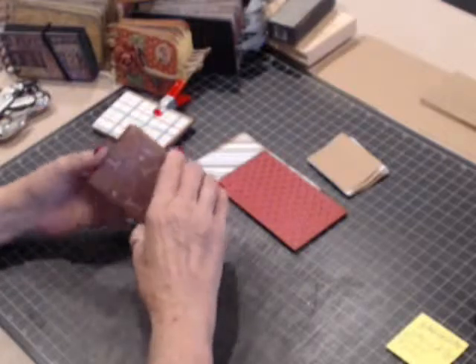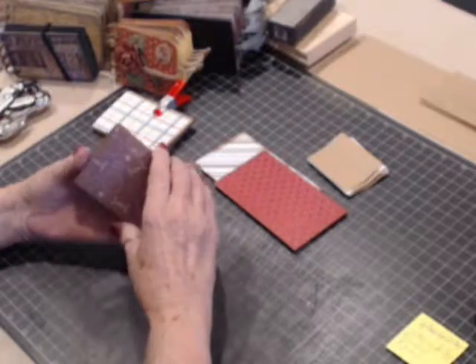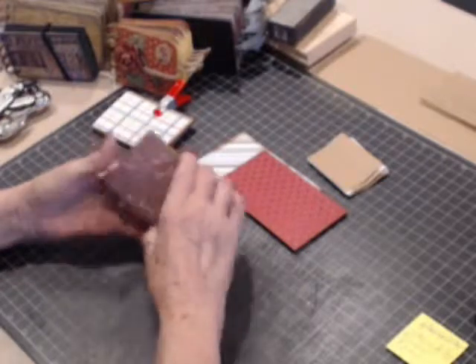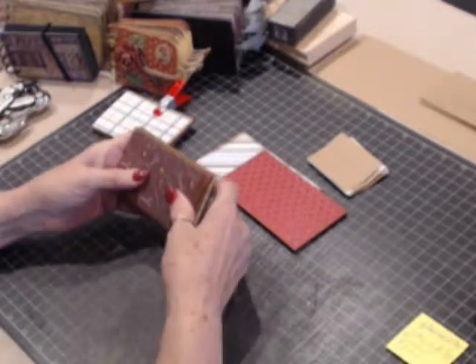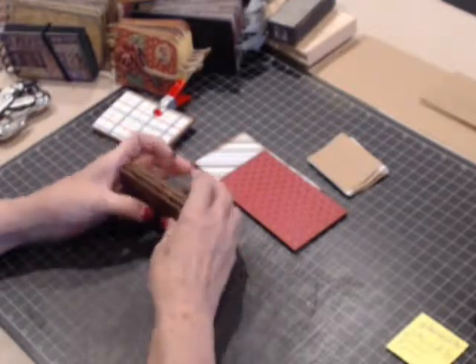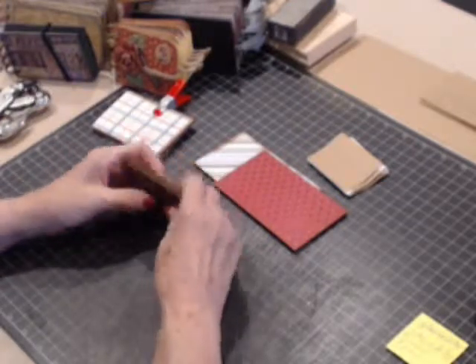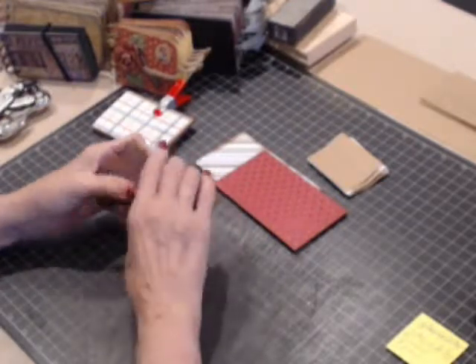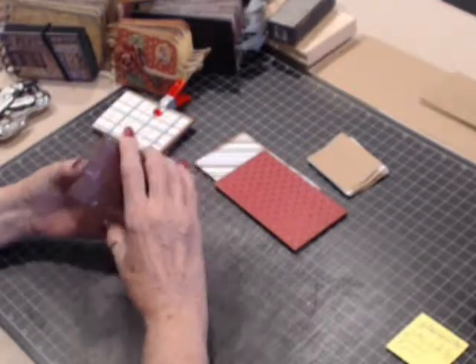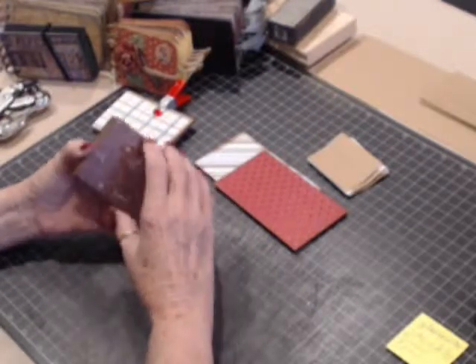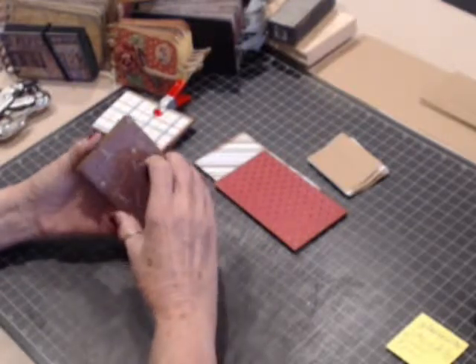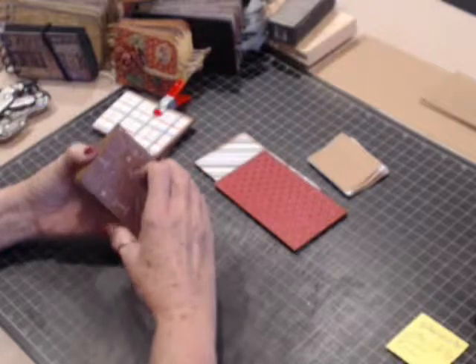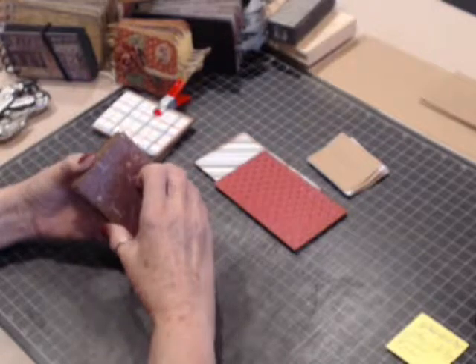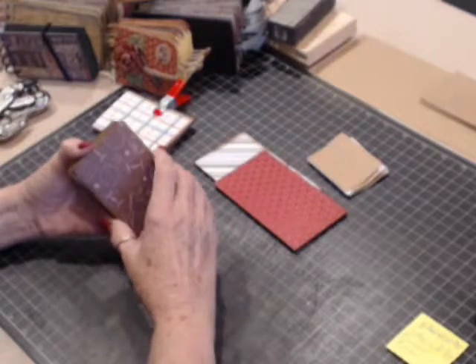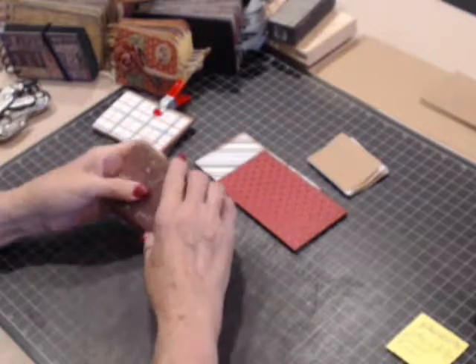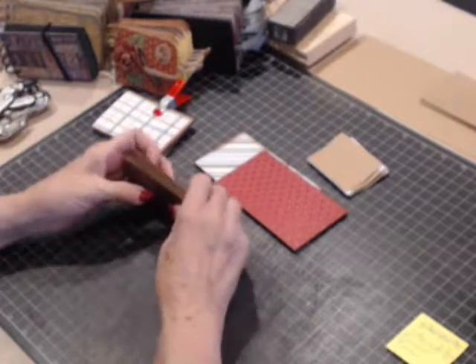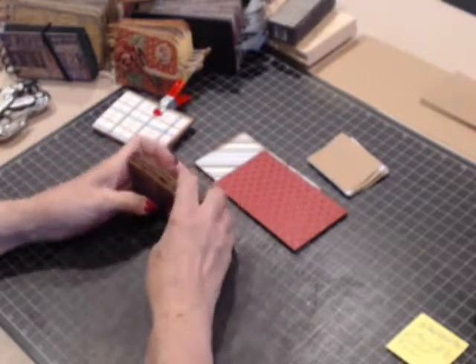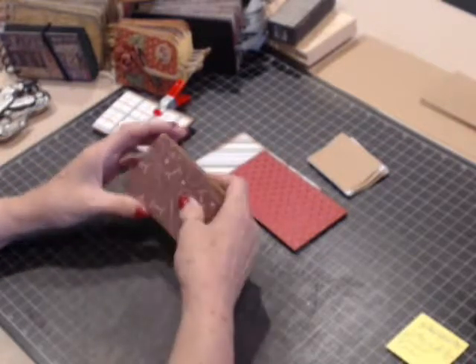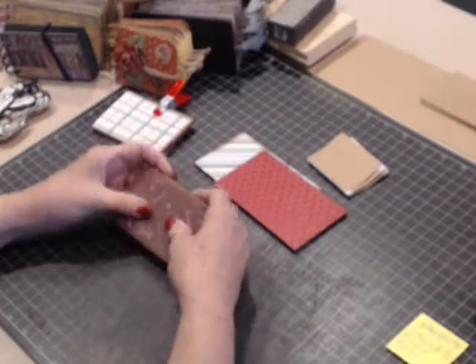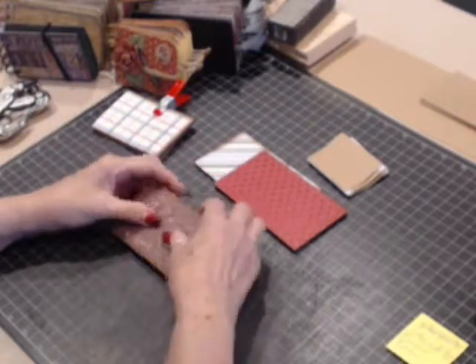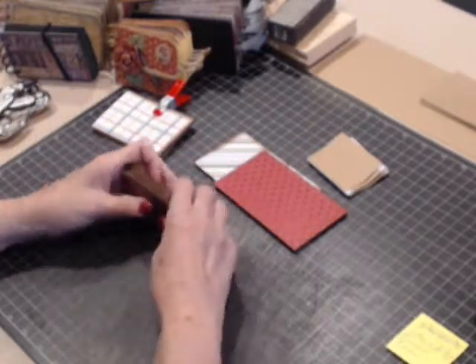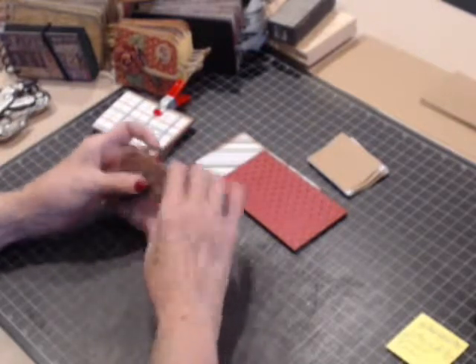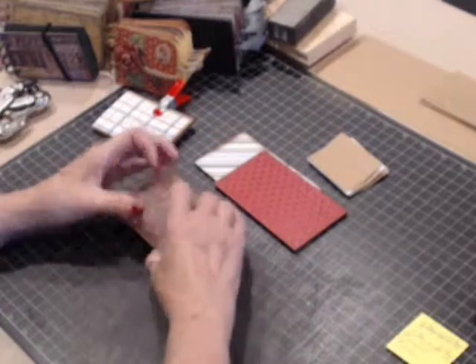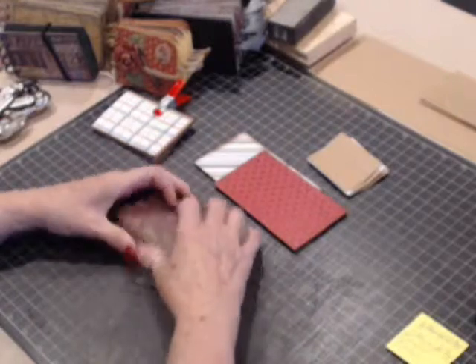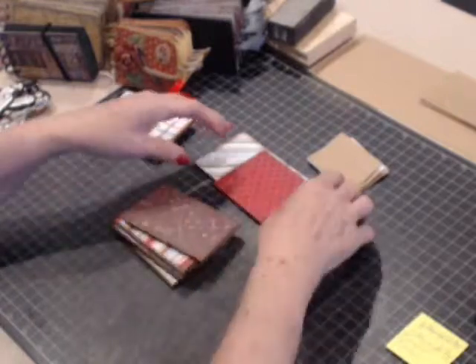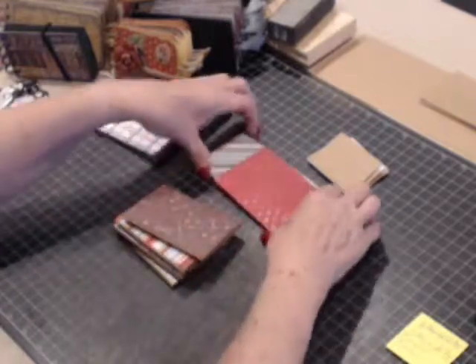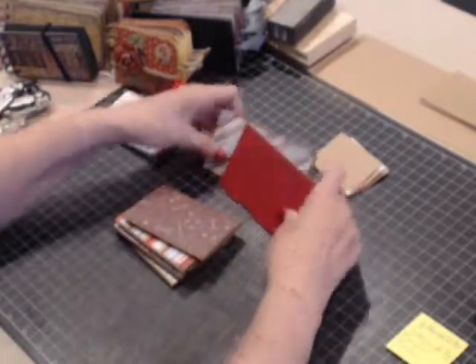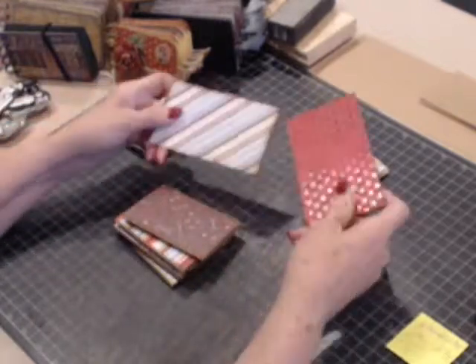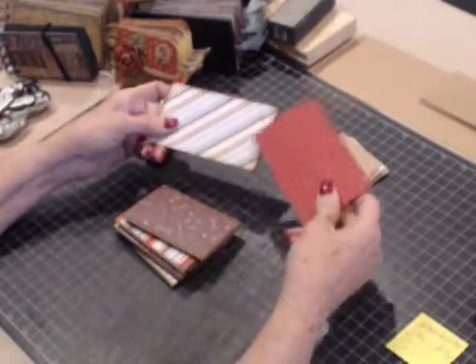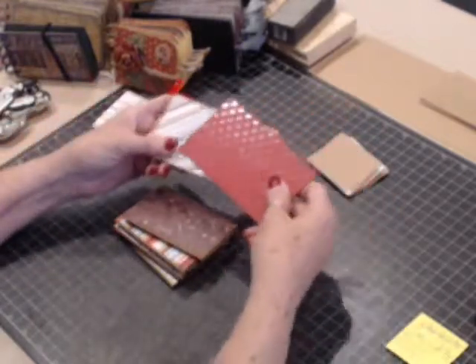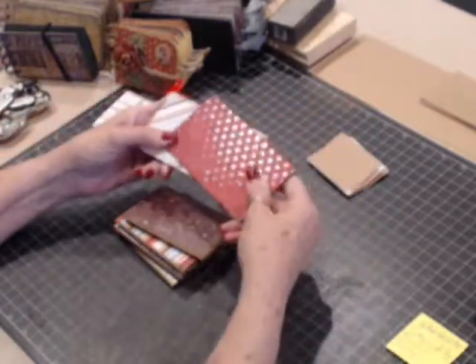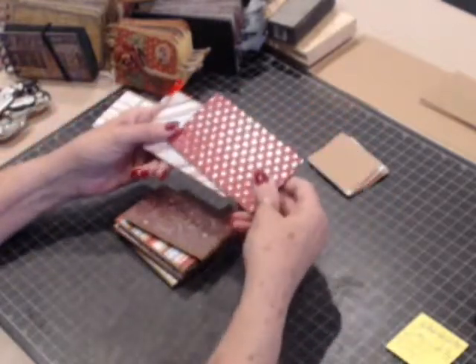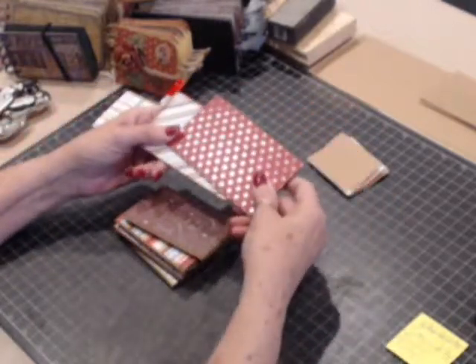Good afternoon ladies, this is the Crafty Lady and I'm back with tutorial number three on RTP books. When we left off, I indicated that we needed to finish our covers, our book covers.